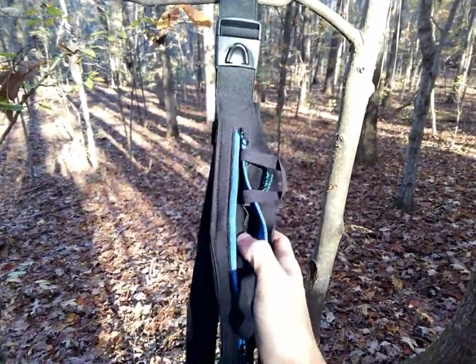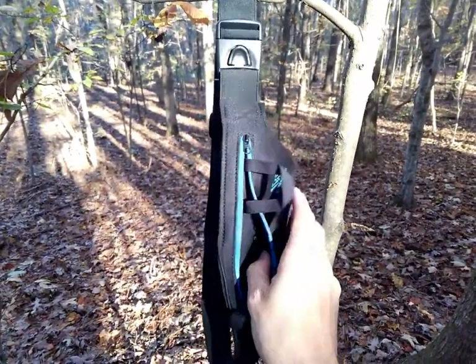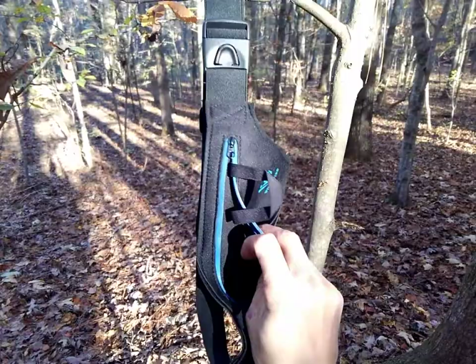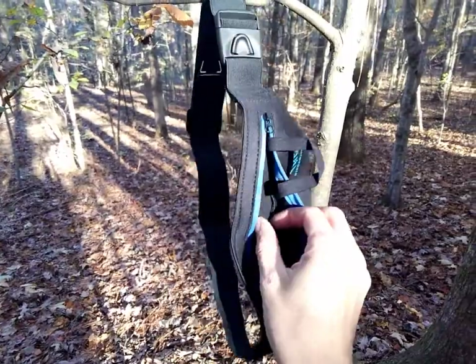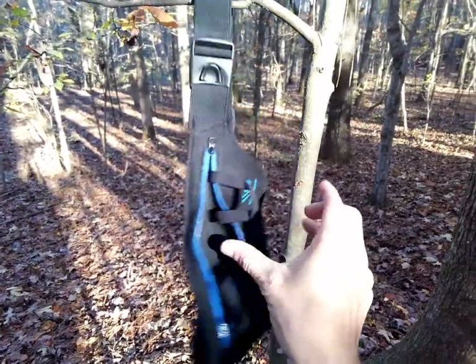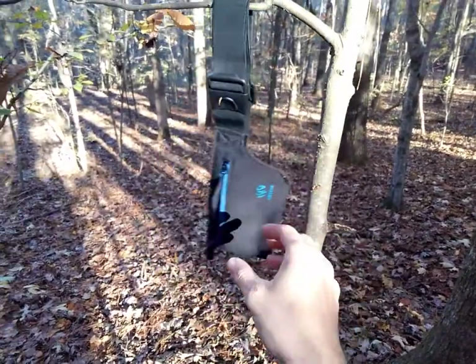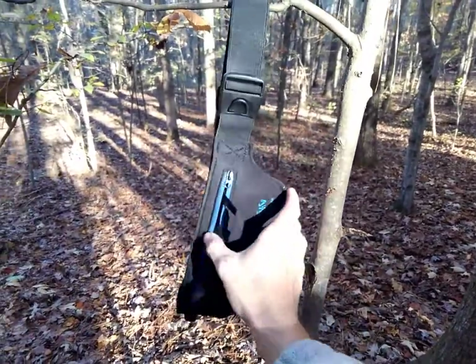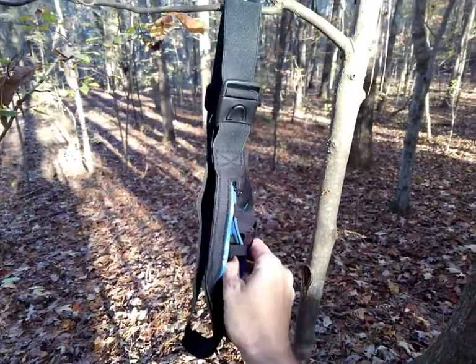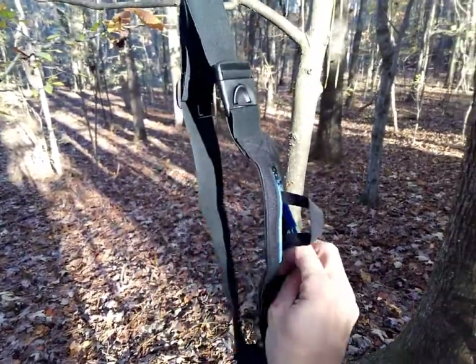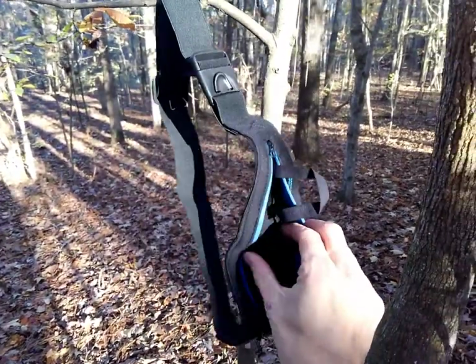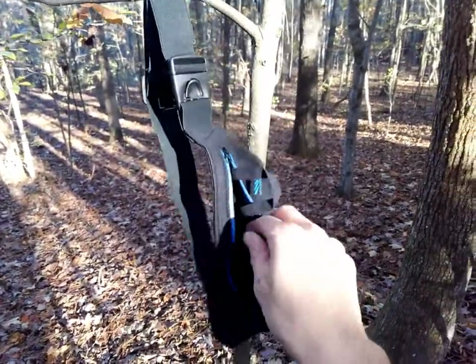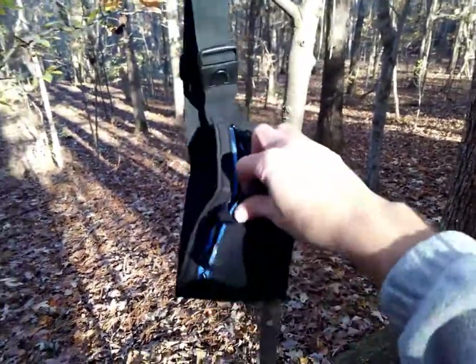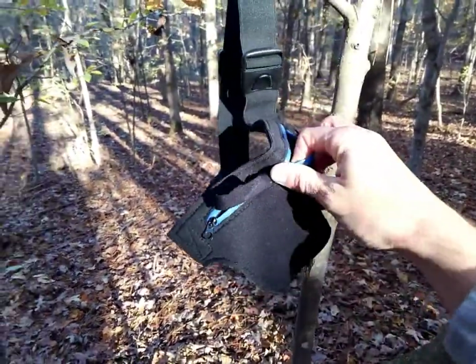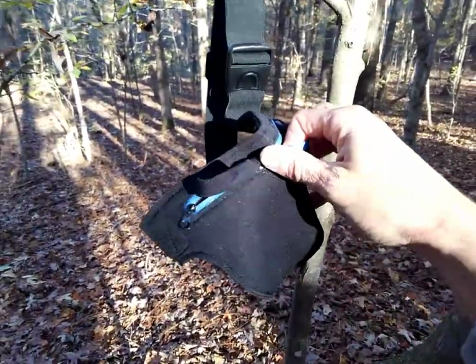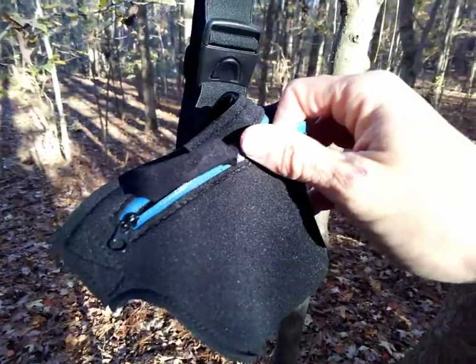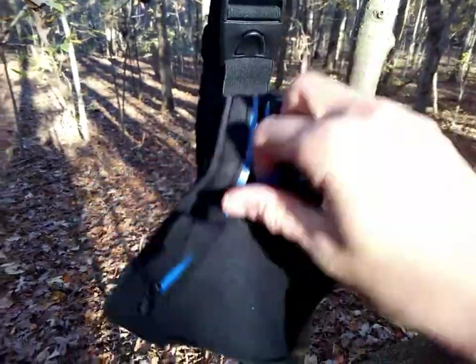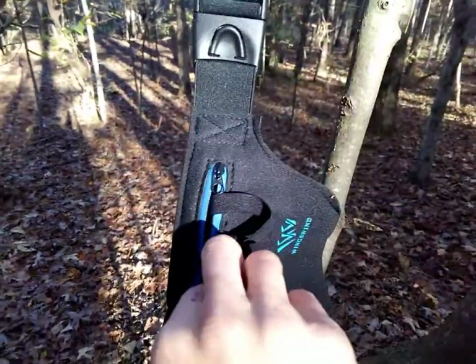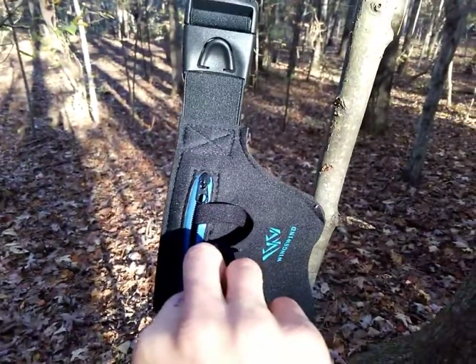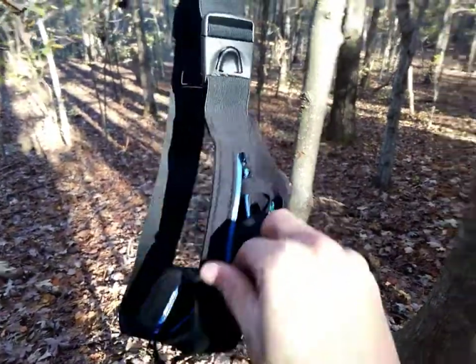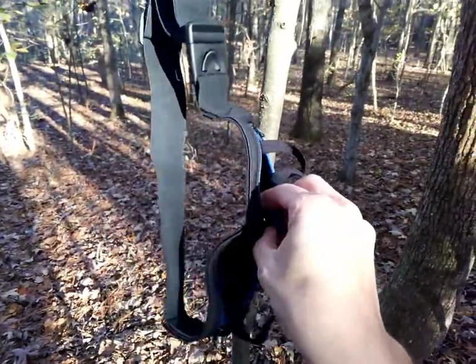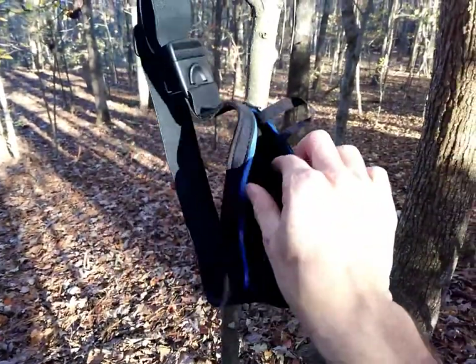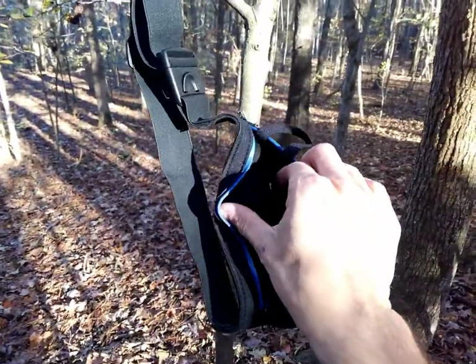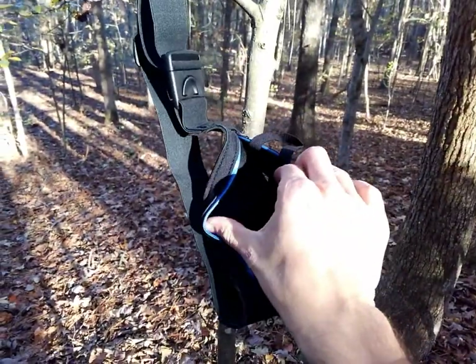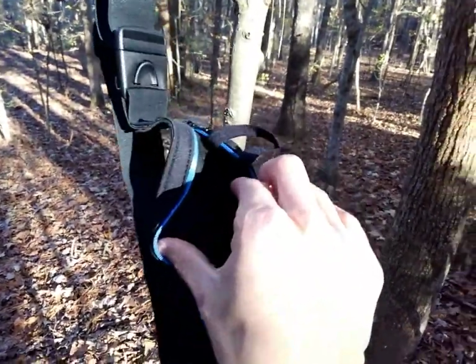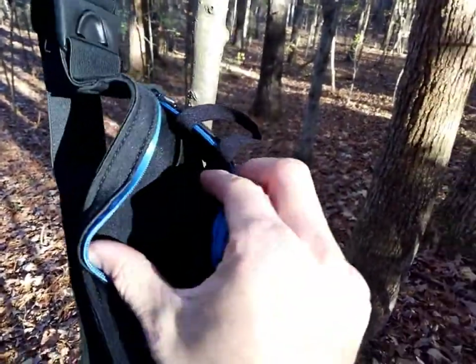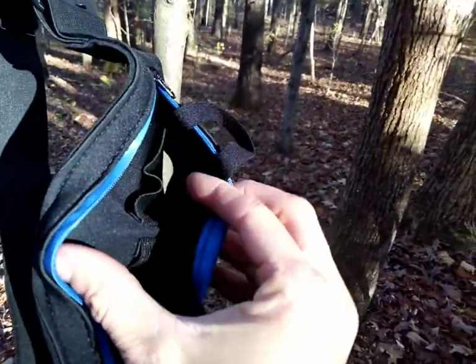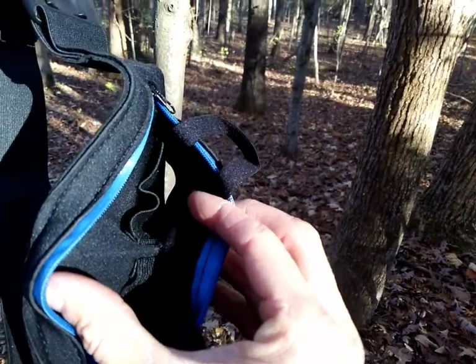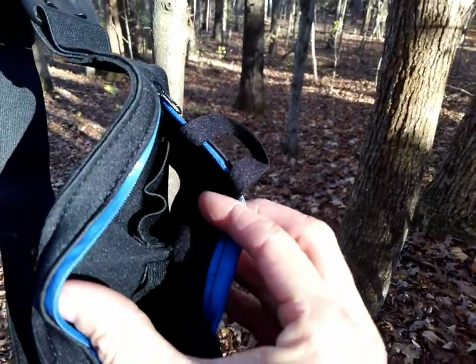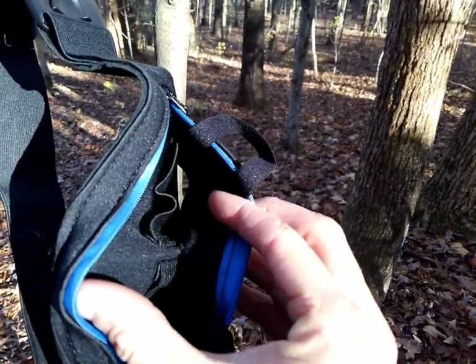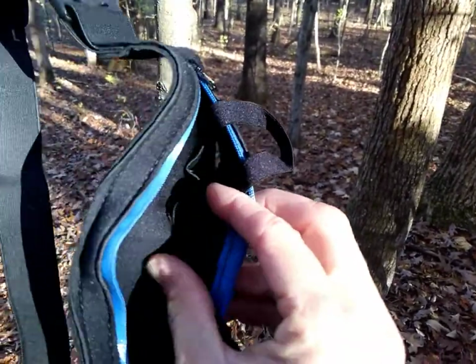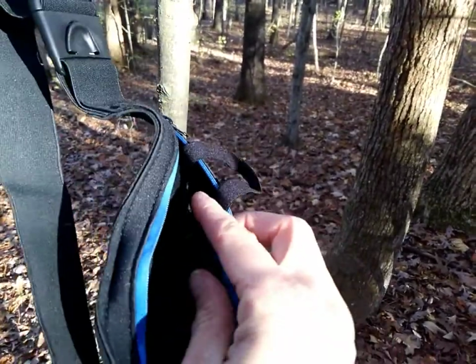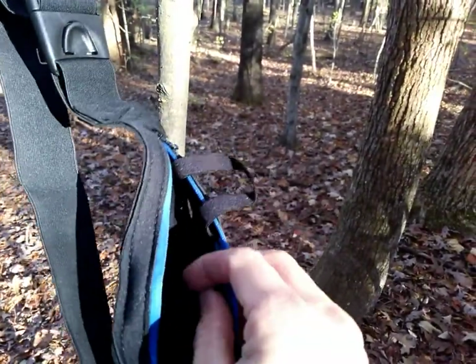The nice thing about this fanny pack holster is that it is ambidextrous. If you look at it, you've got zippers on each end — right here and right here — to open it up. You can see there are loops for mag pouches here.